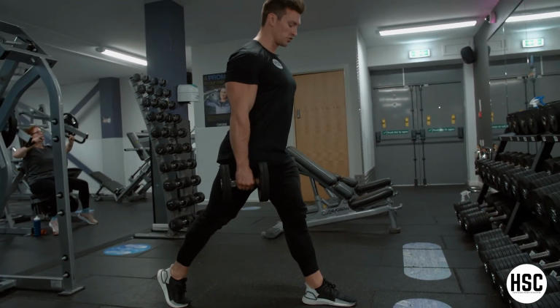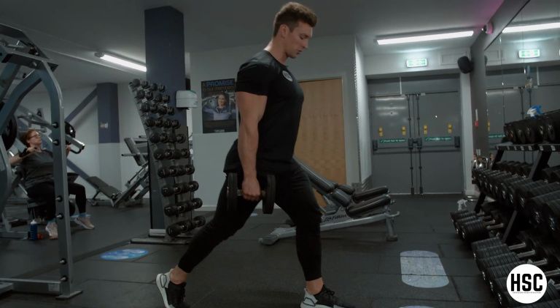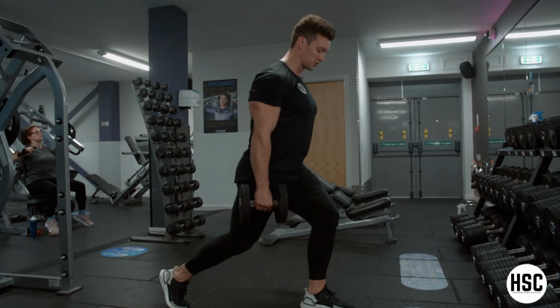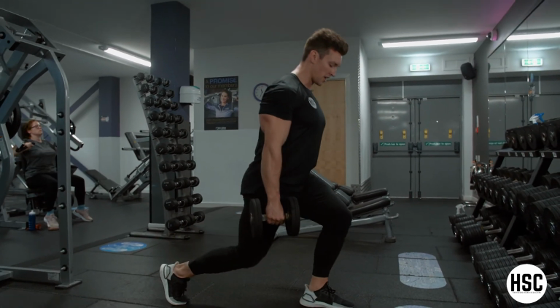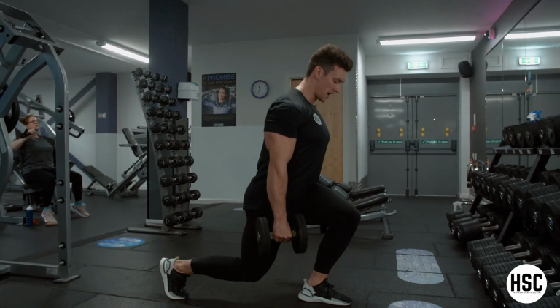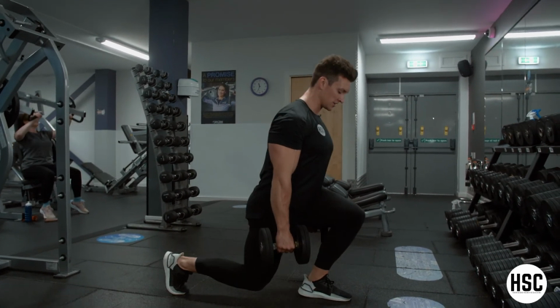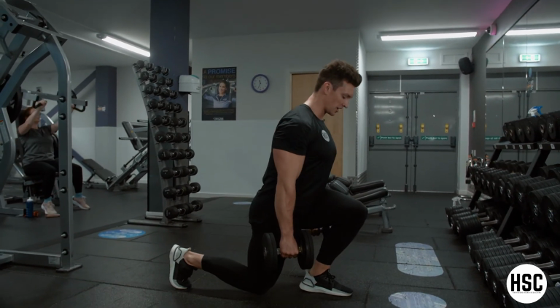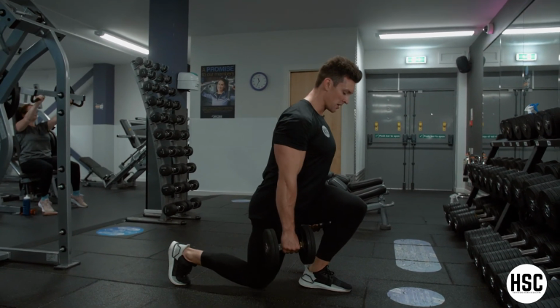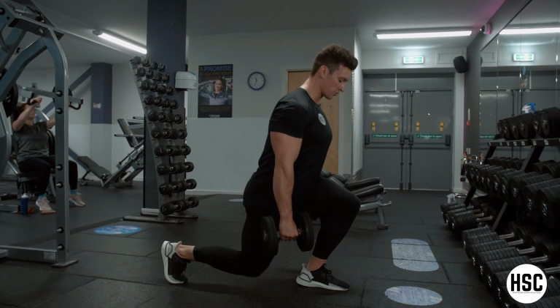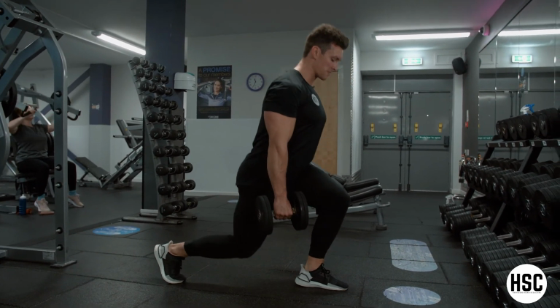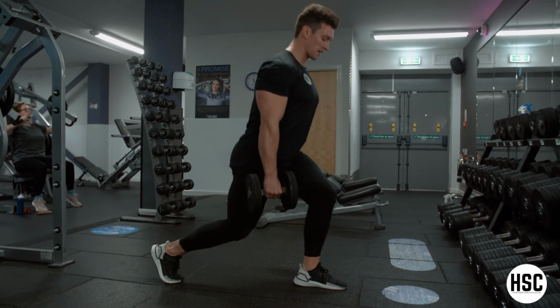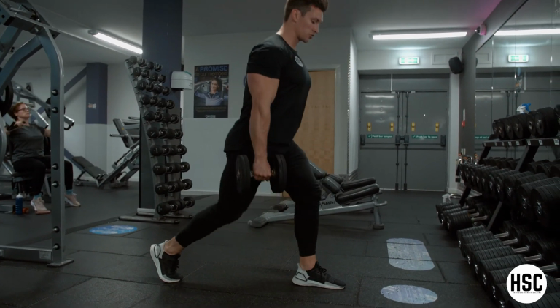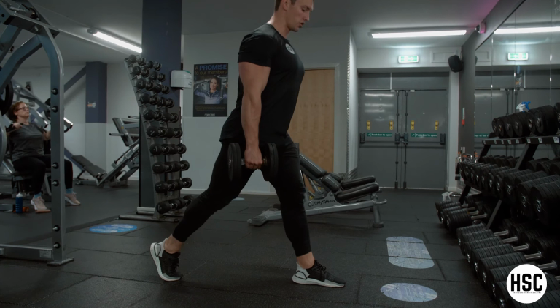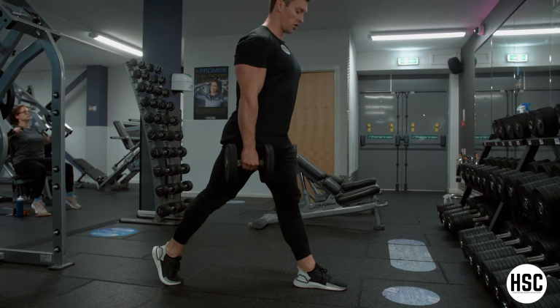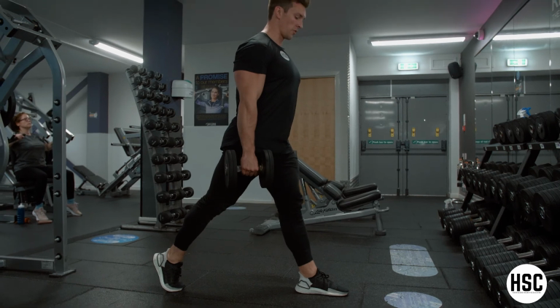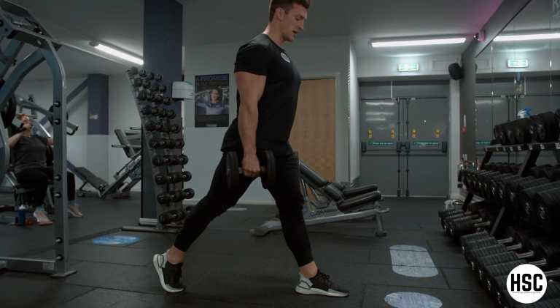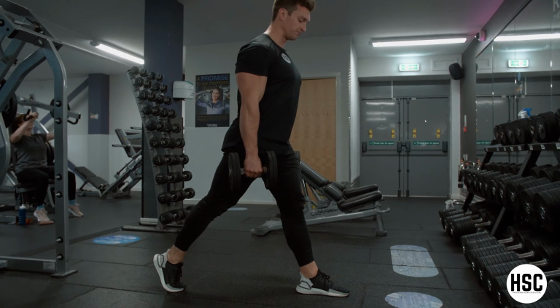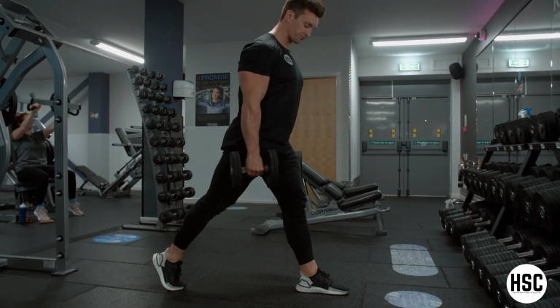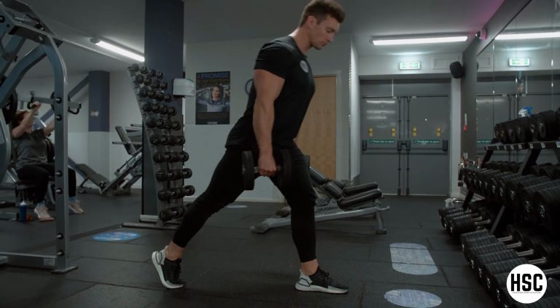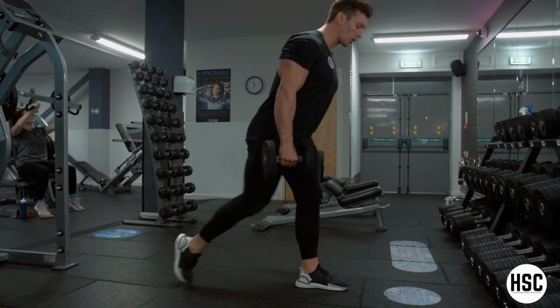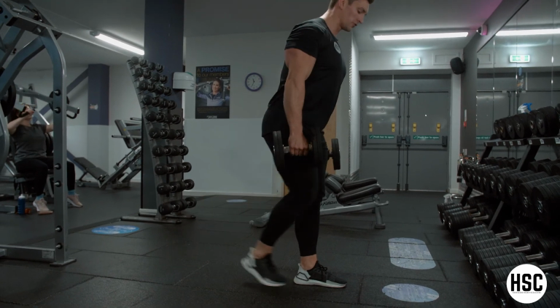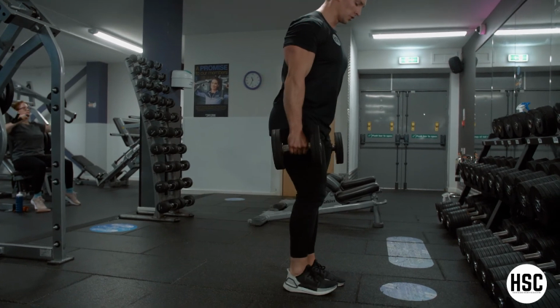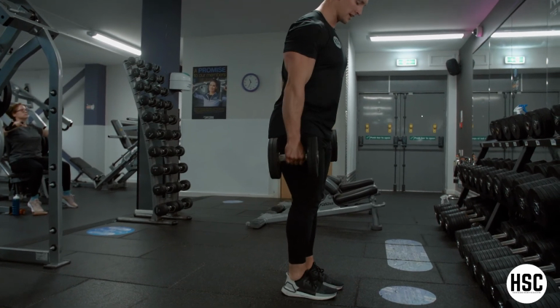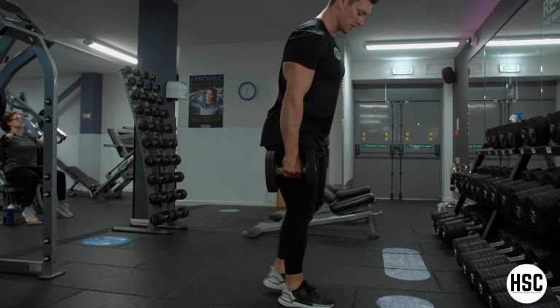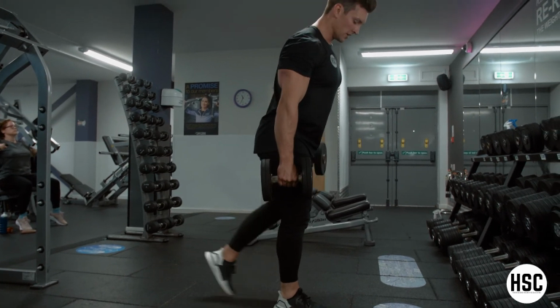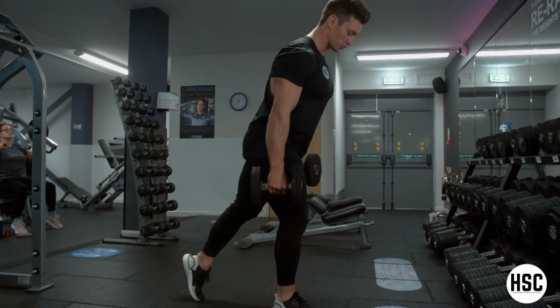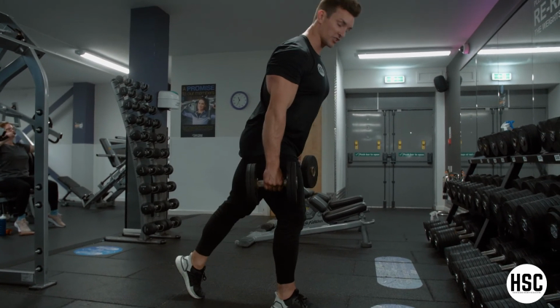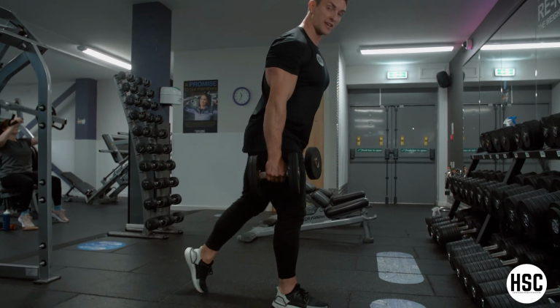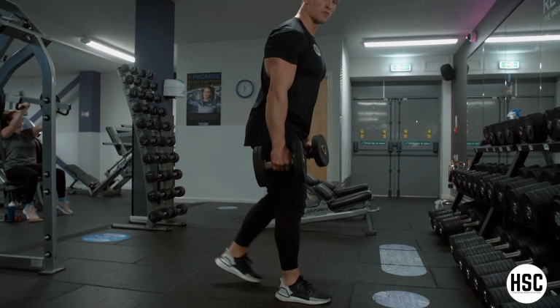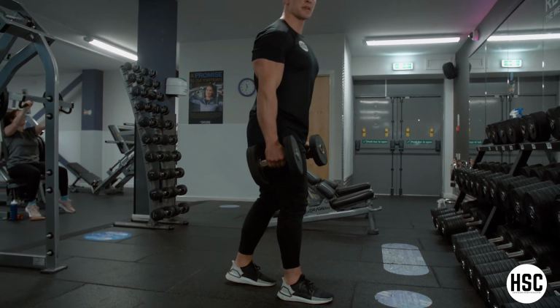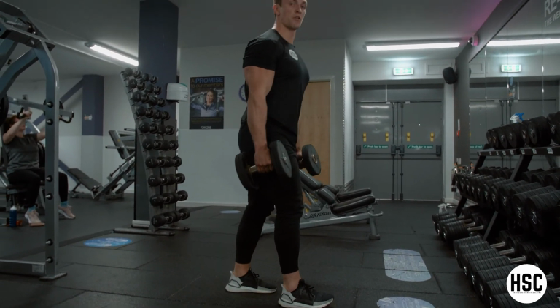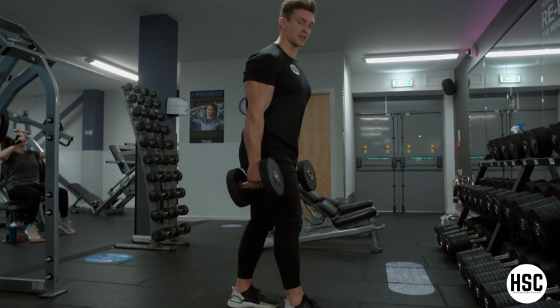Using my quads hard each time, but keeping that control on the way down. When you've done one leg, just switch the leg and repeat both sides.